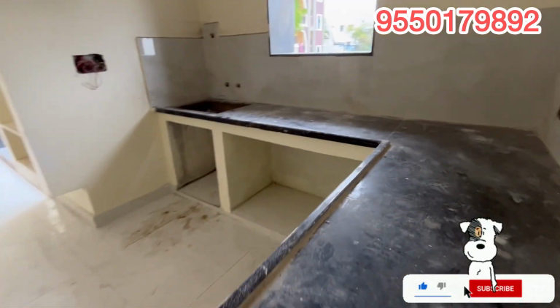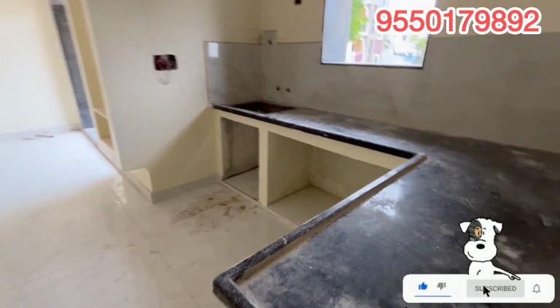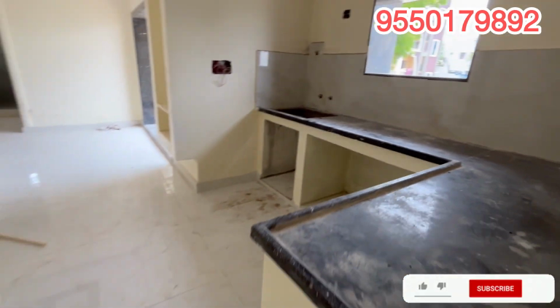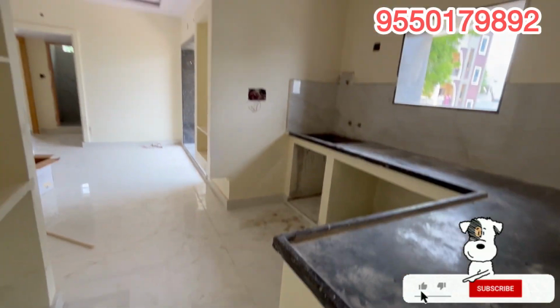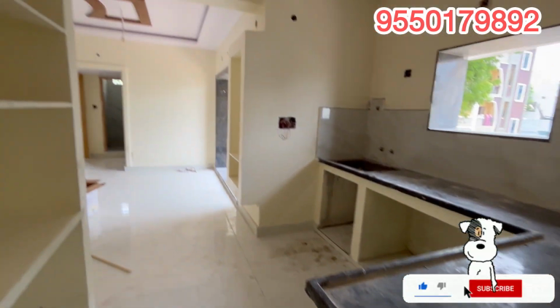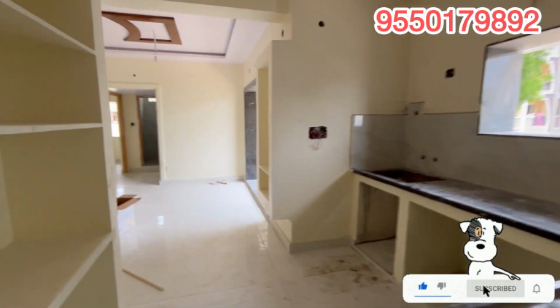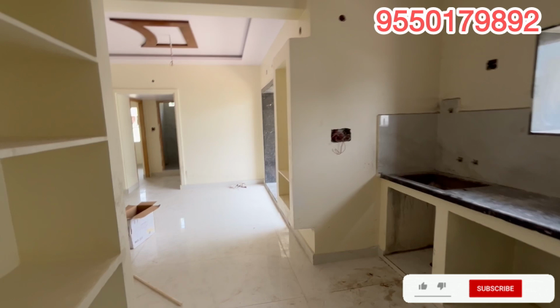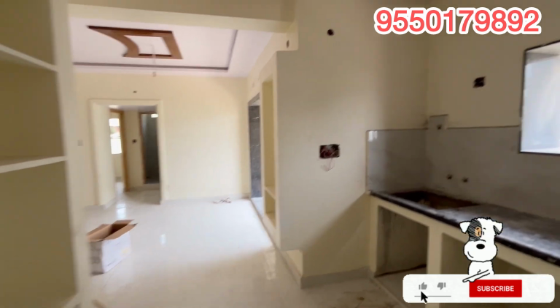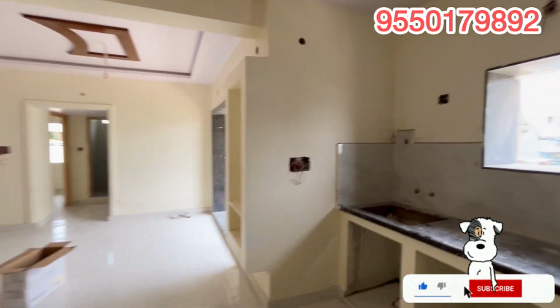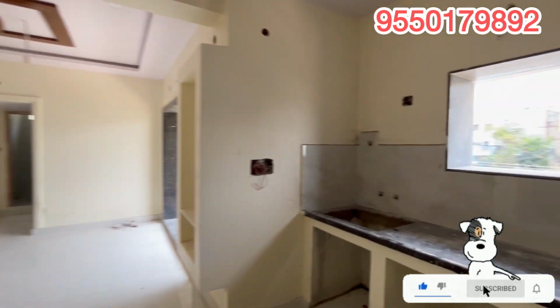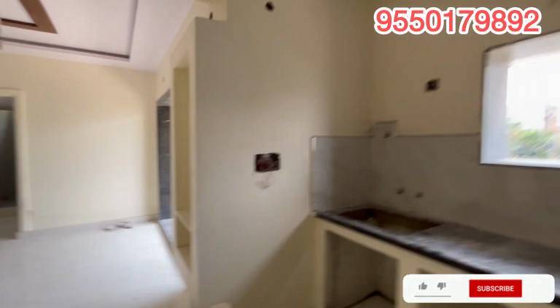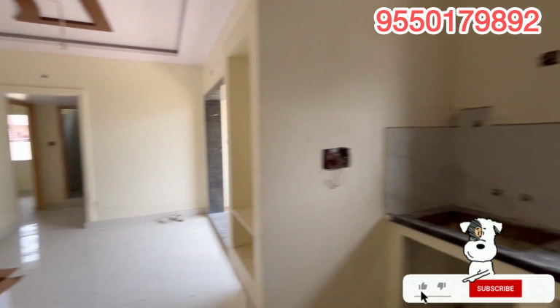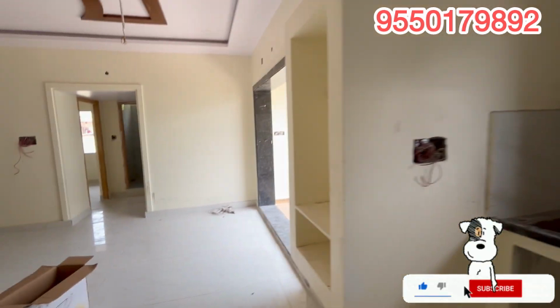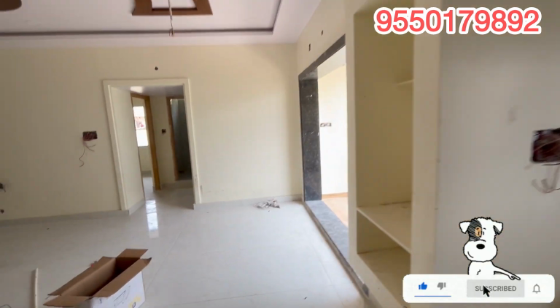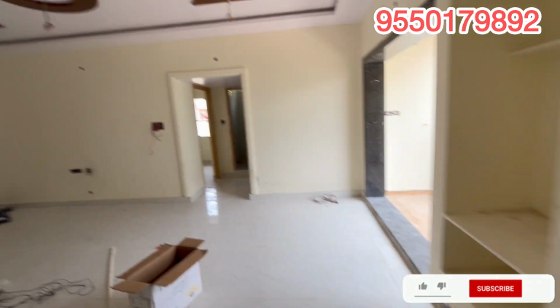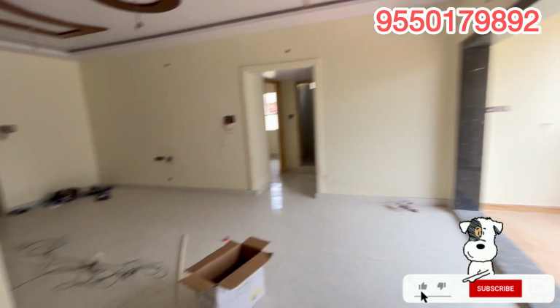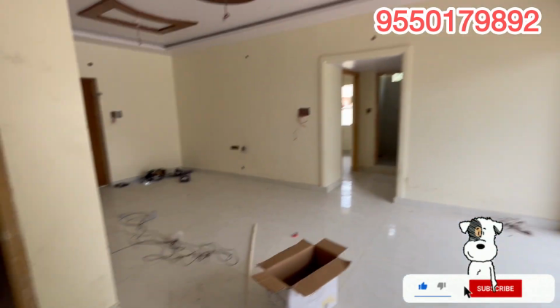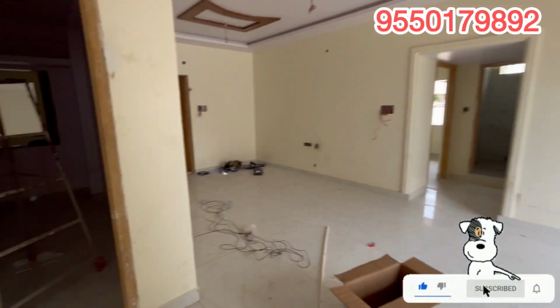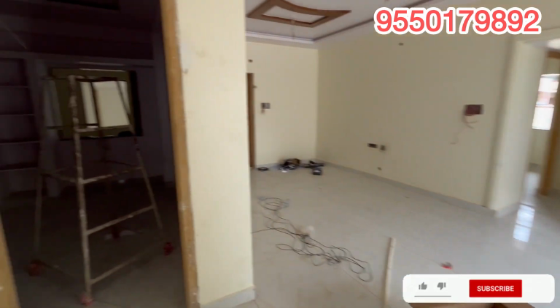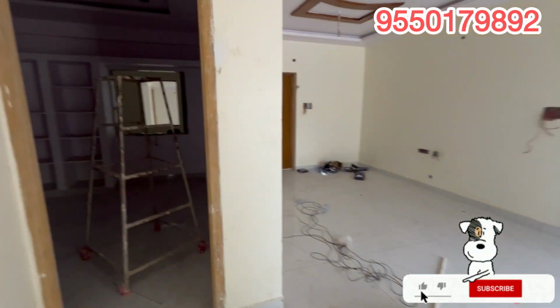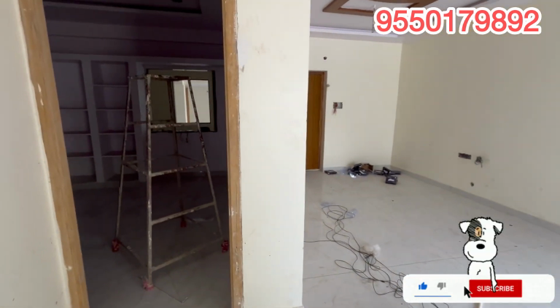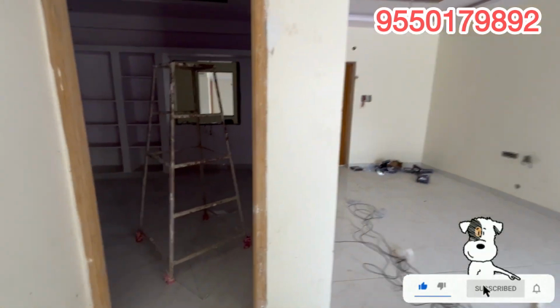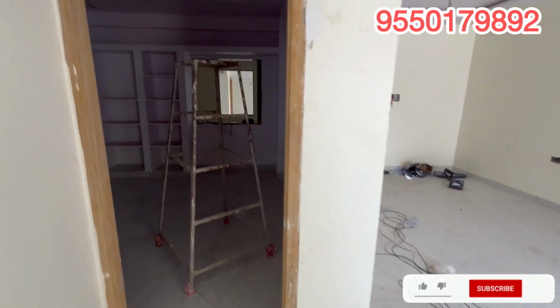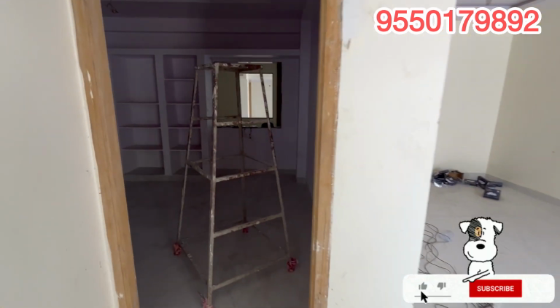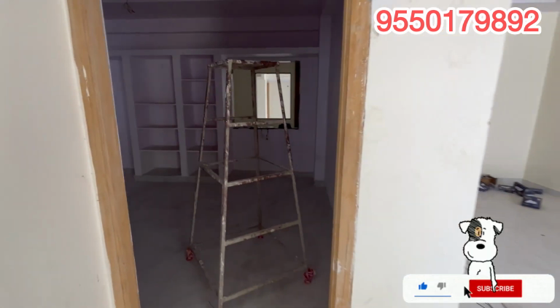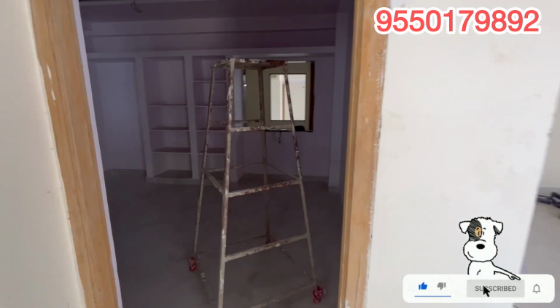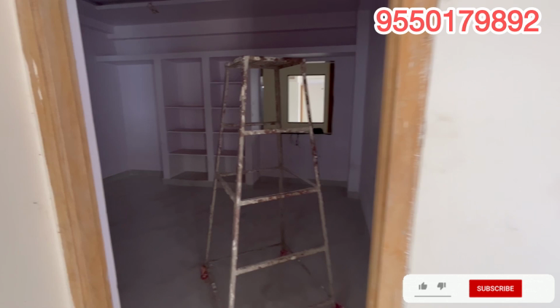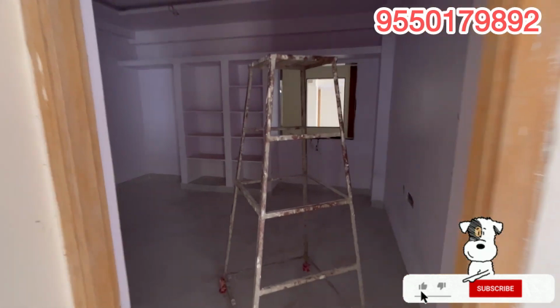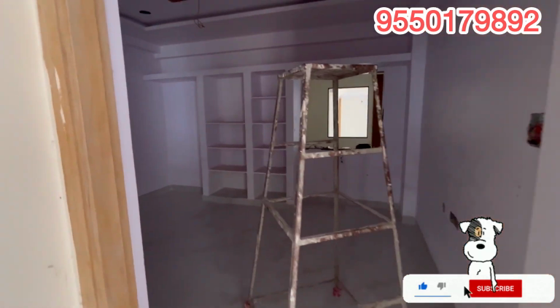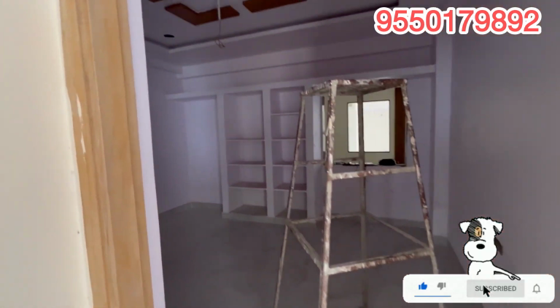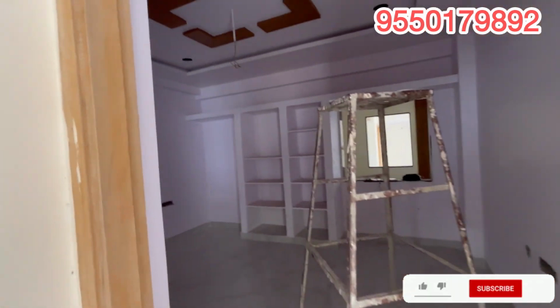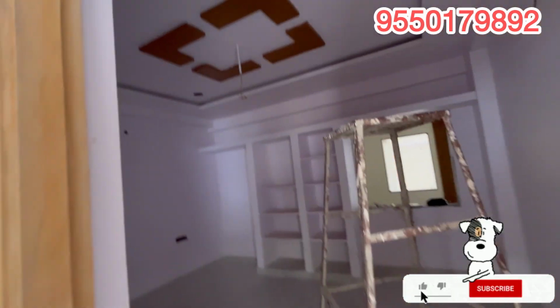We have a nice location. There are independent houses, apartments, flats, and schools — including international schools — as well as shopping complexes and other places nearby.